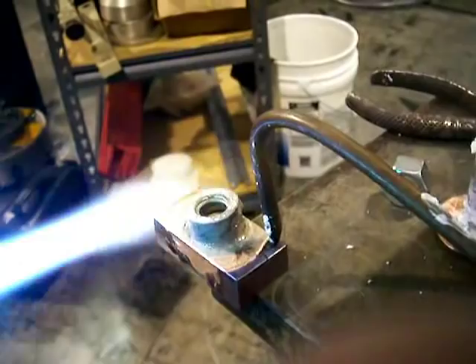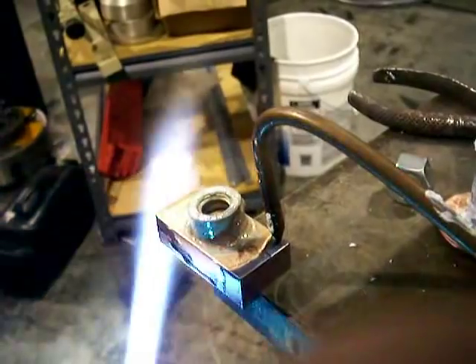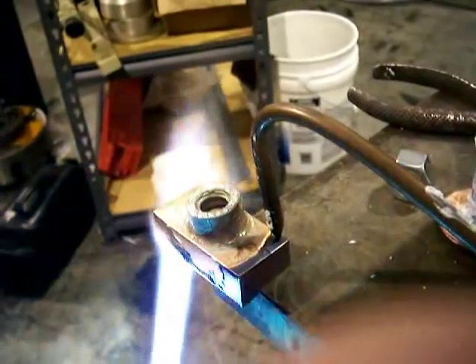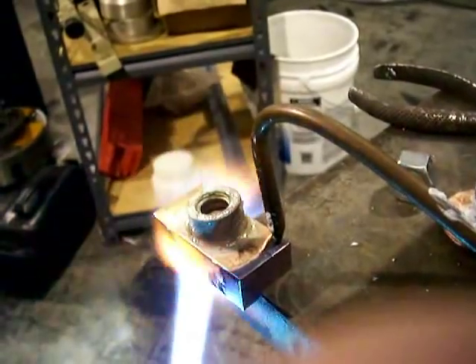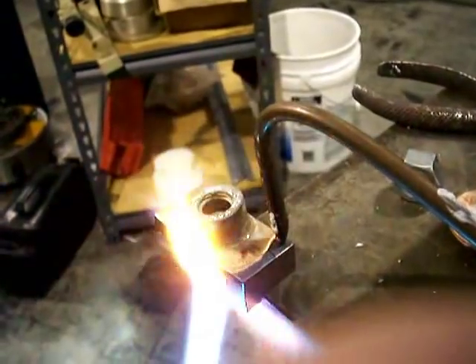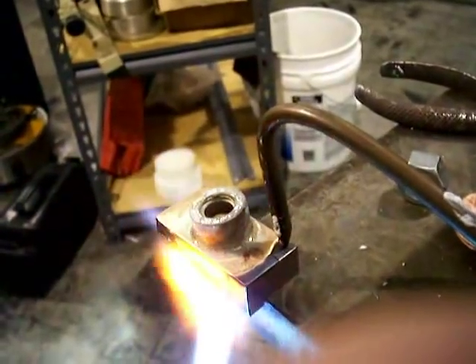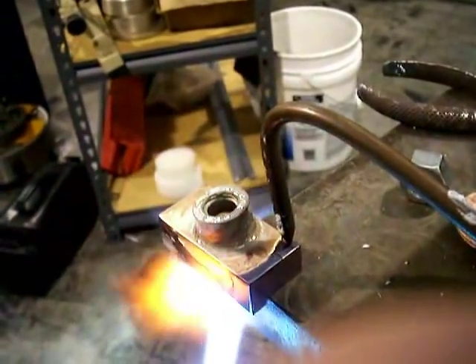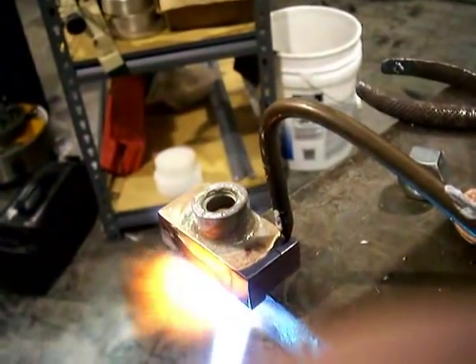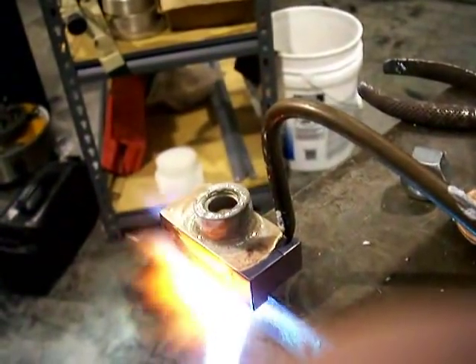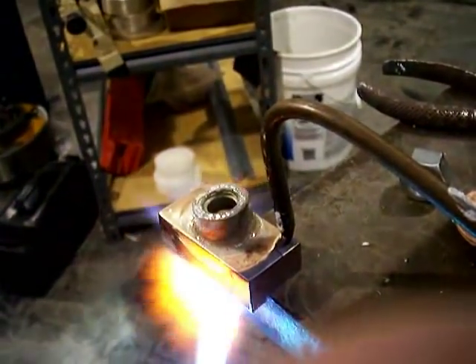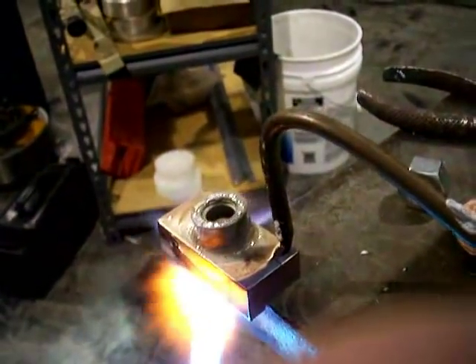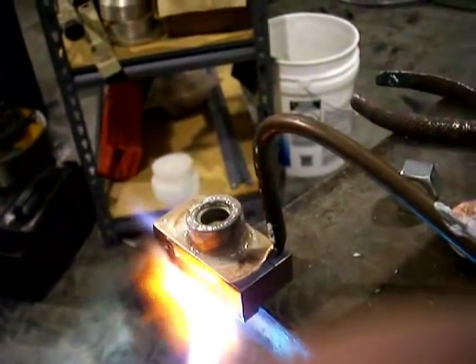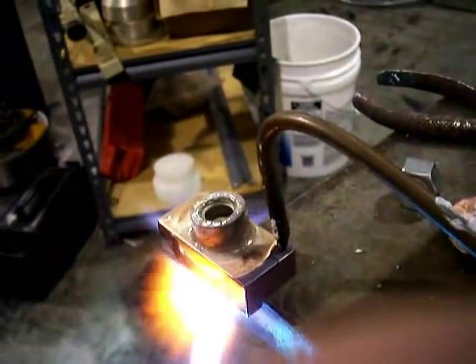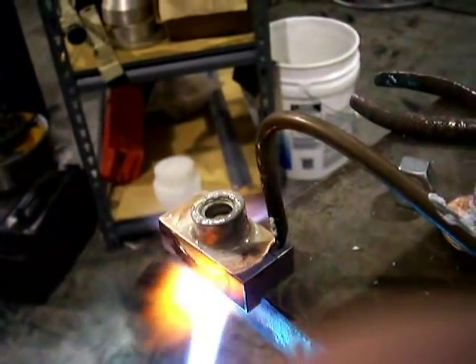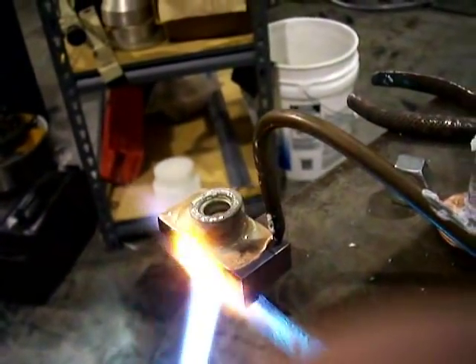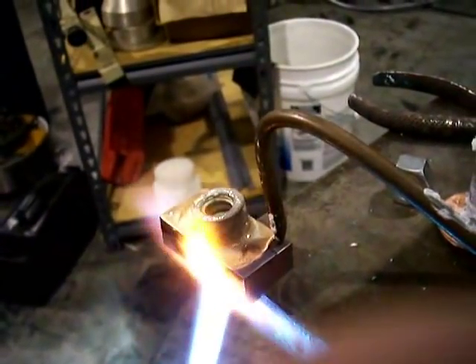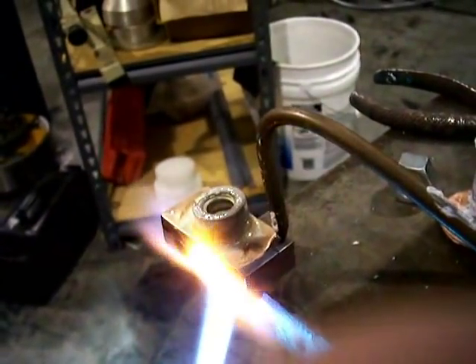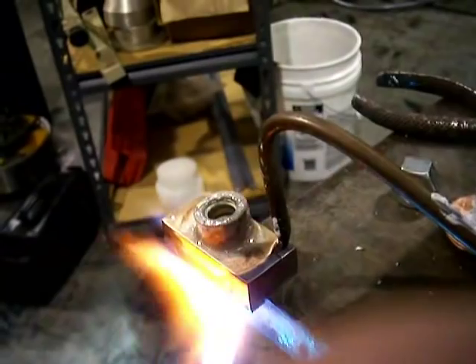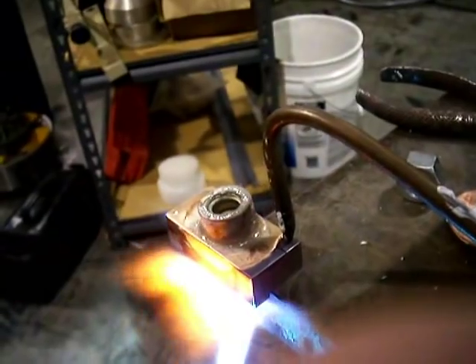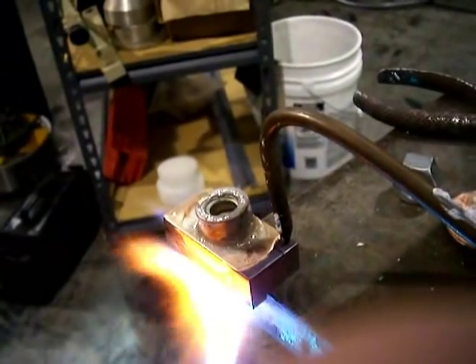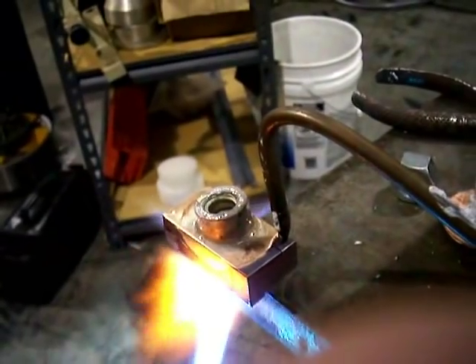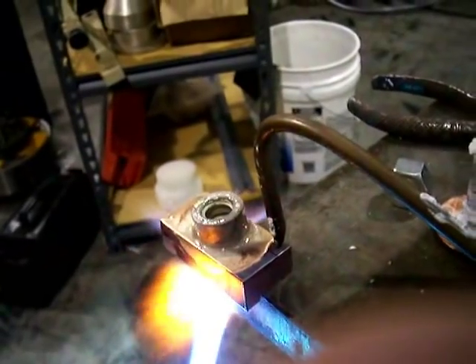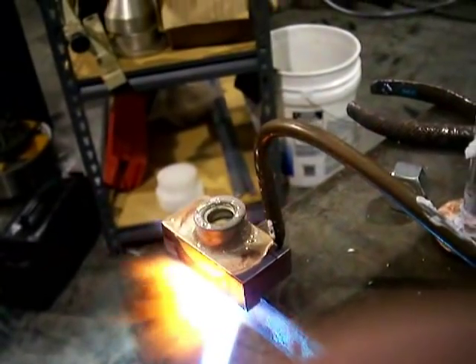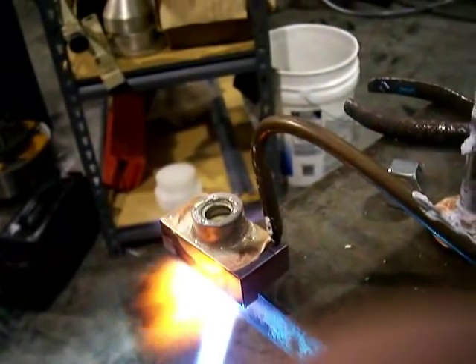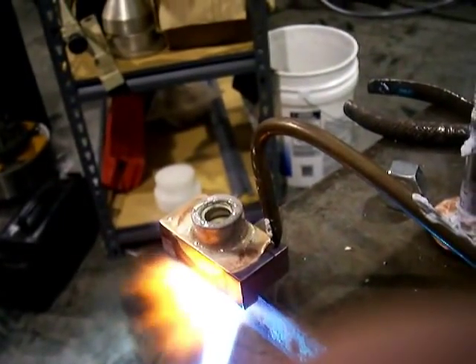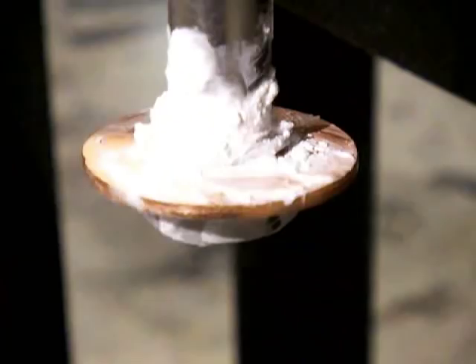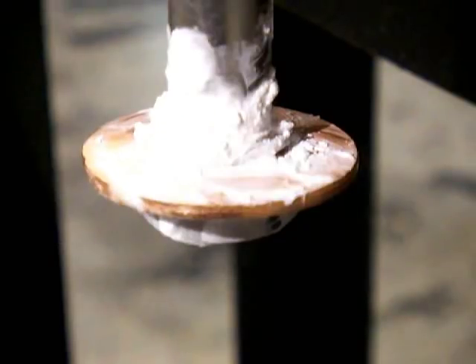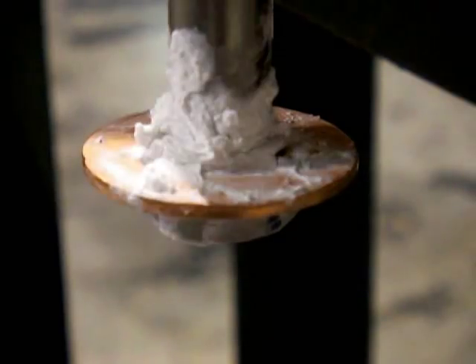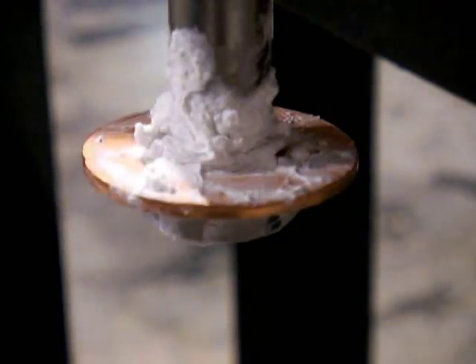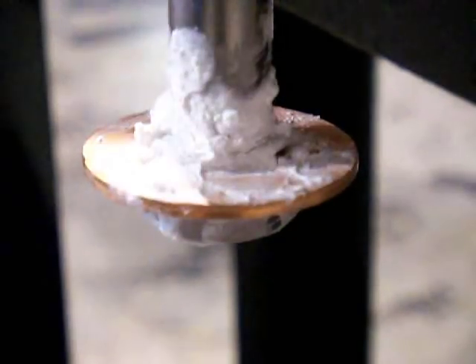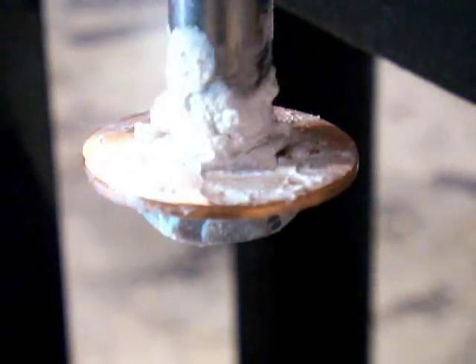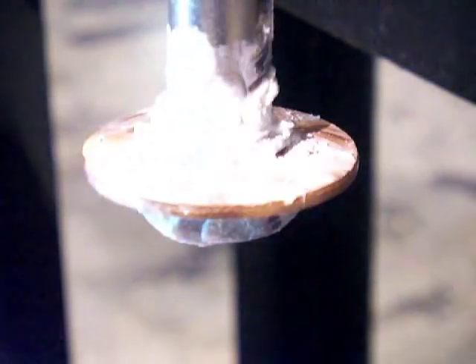I throw a little heat up top here to make sure it takes. You can see that collar of braze material around there, making a nice fillet, nice collar. That's what we want.